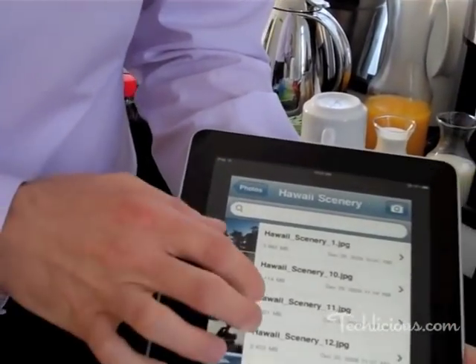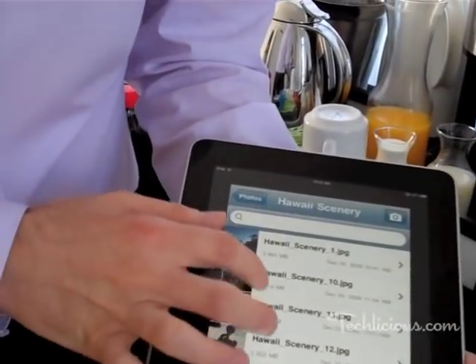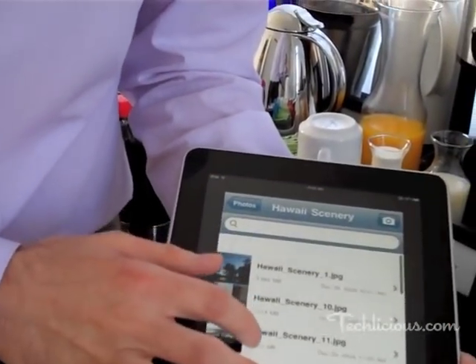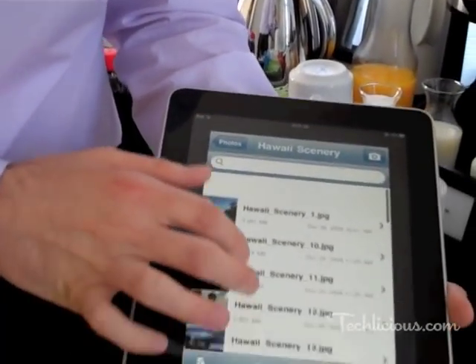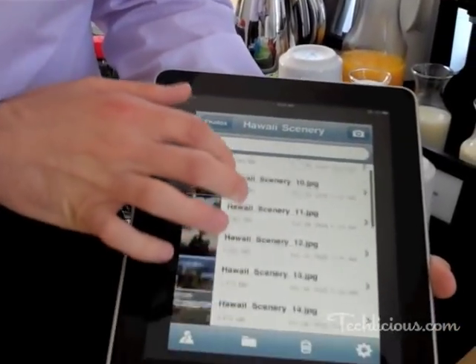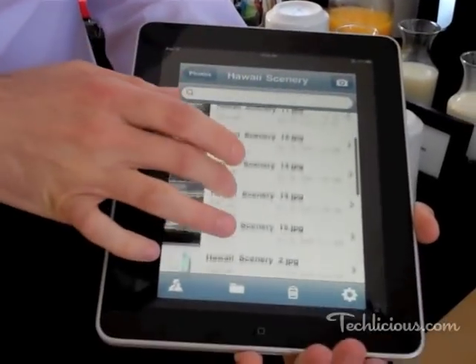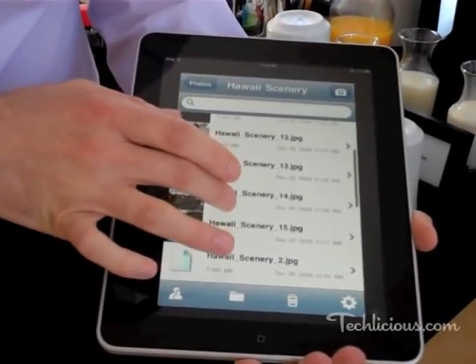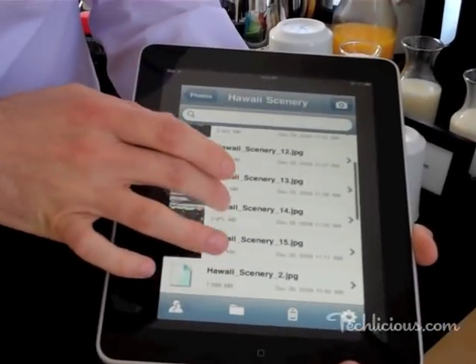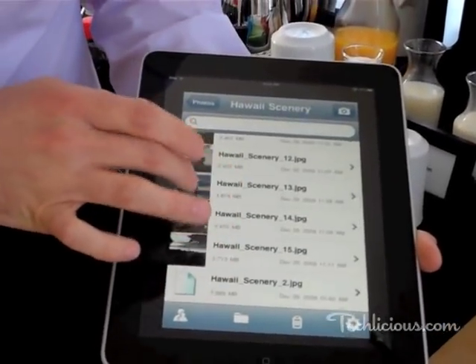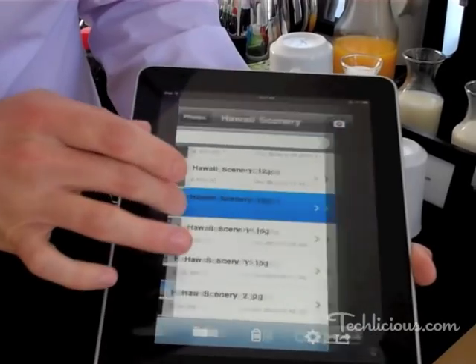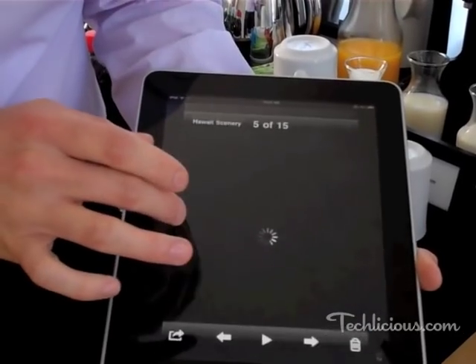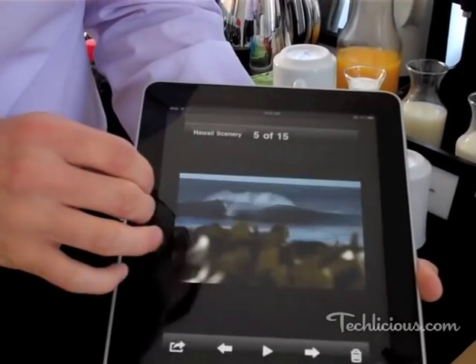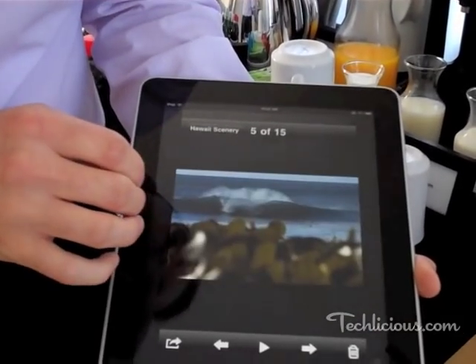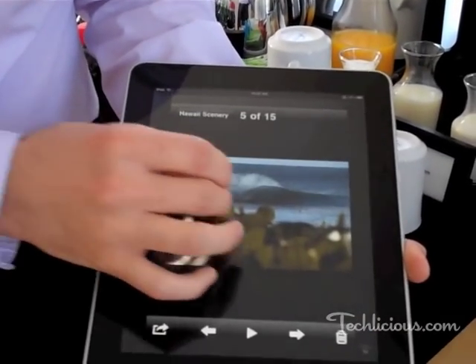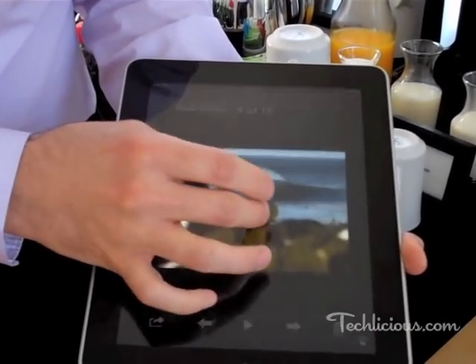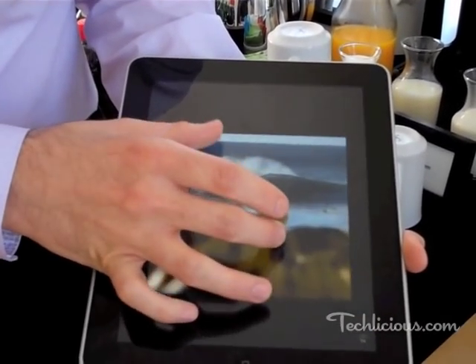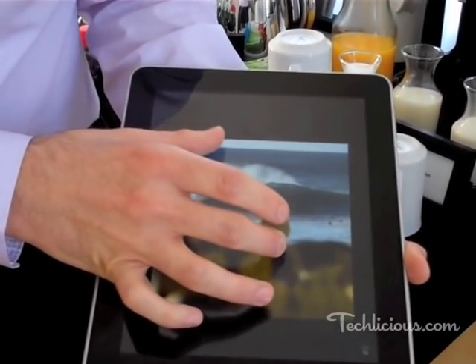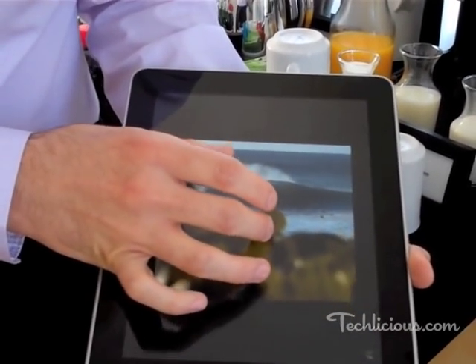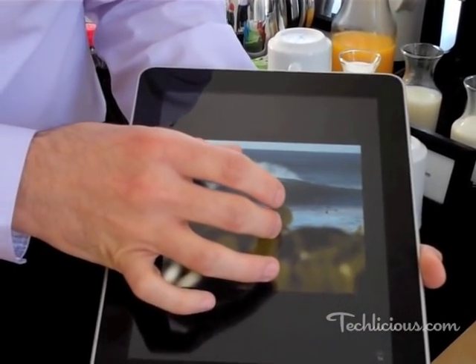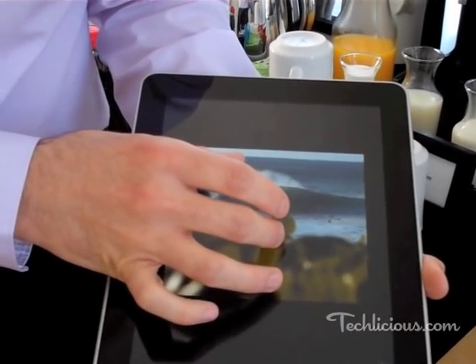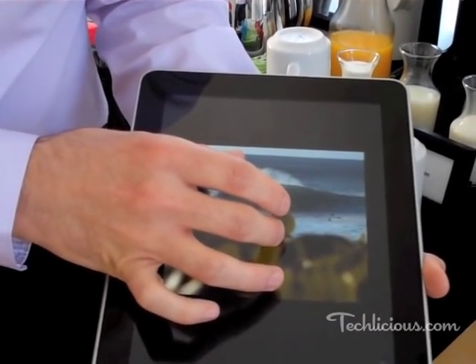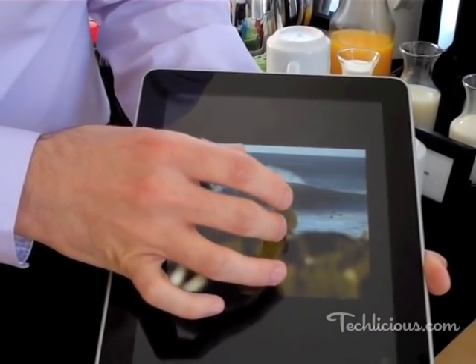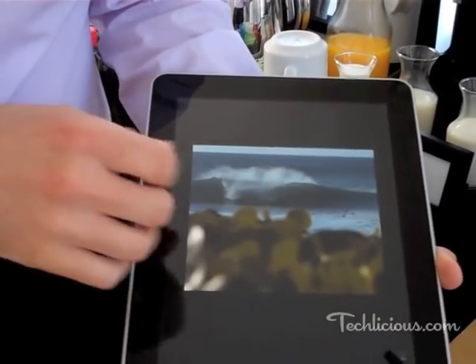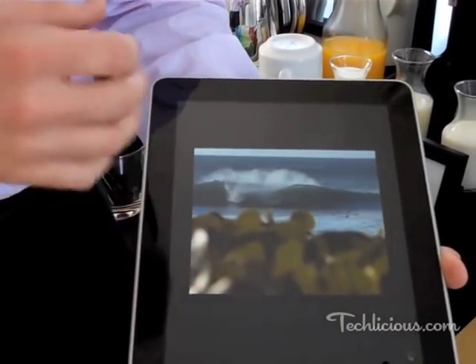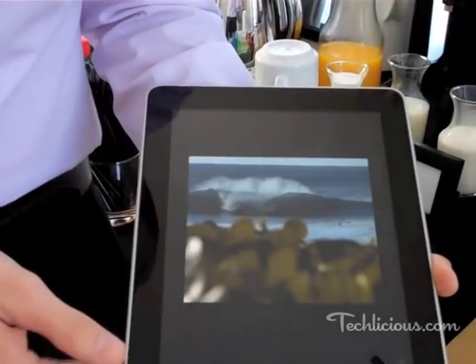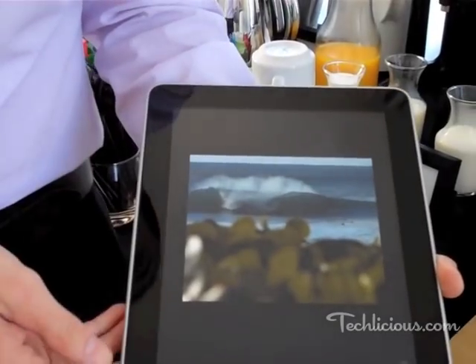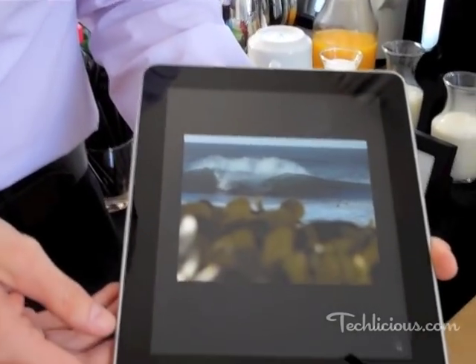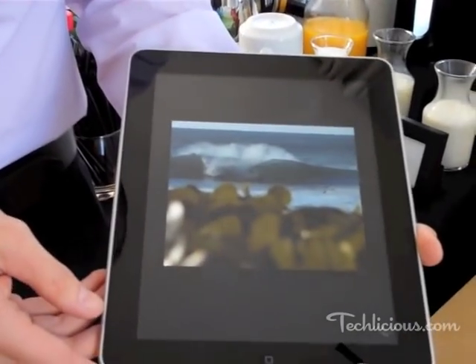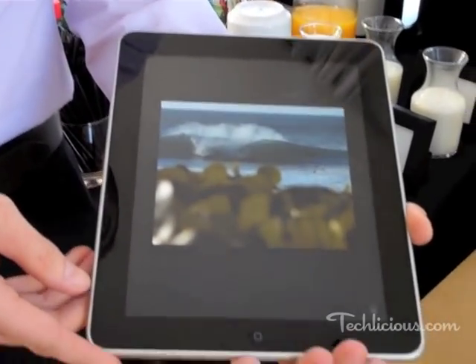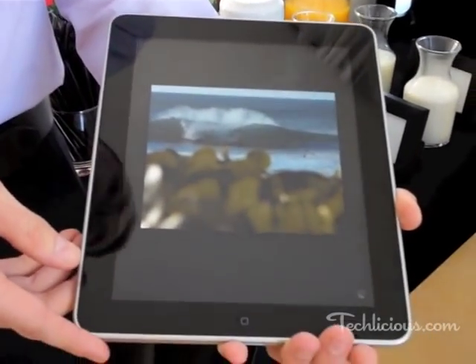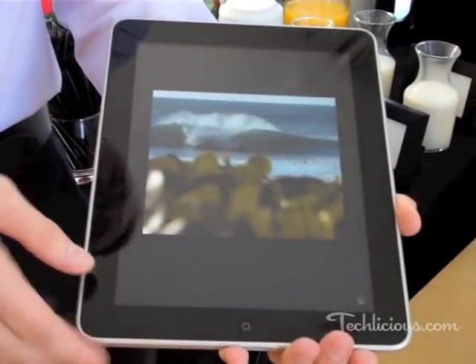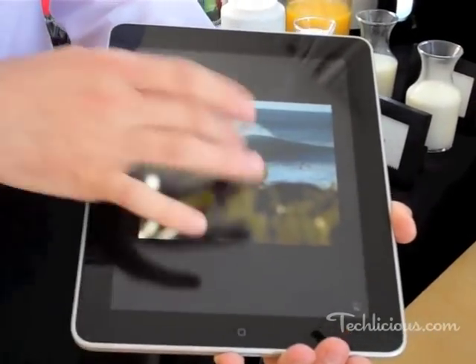You can easily see all the thumbnails of the photos you have. You can click on them and enlarge them, zoom in, you can start a slideshow. You can easily stream music from this device. You can even watch video clips.